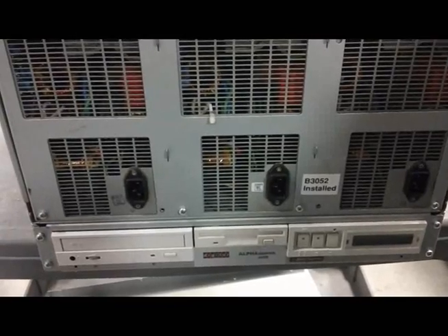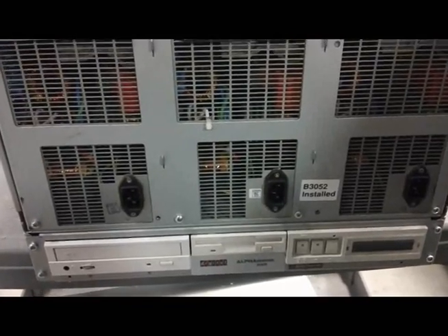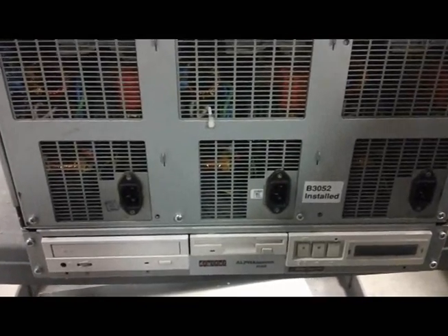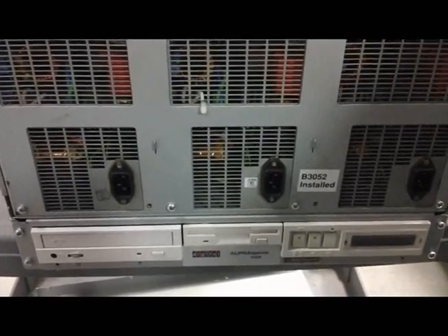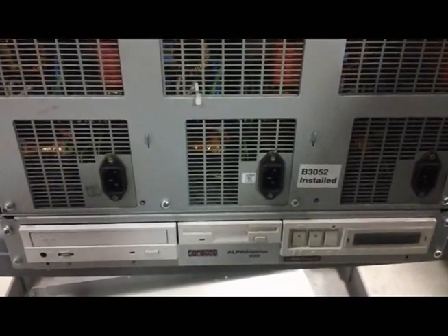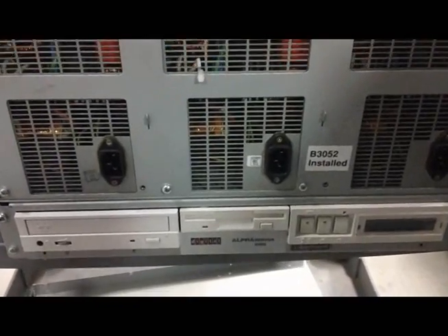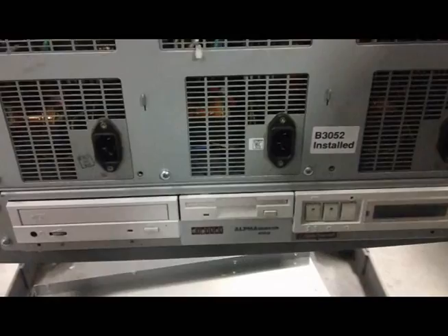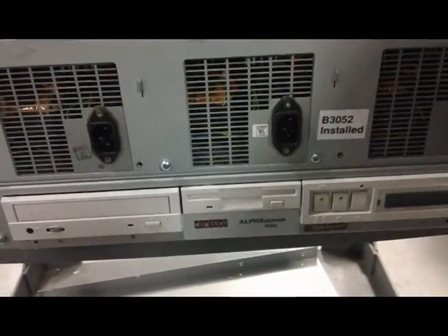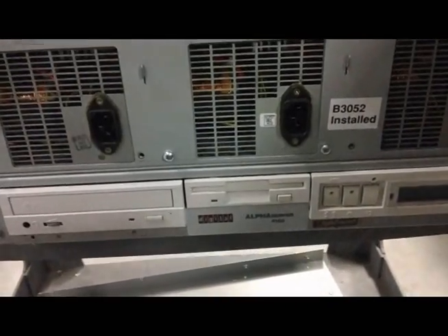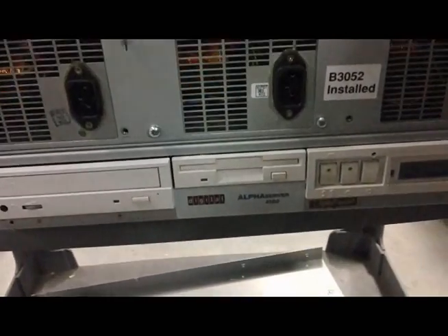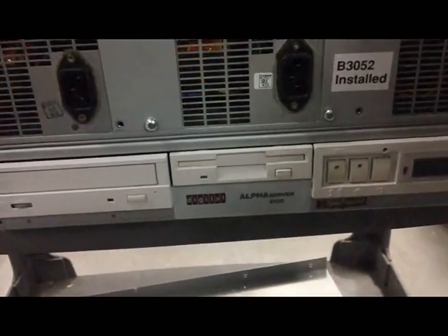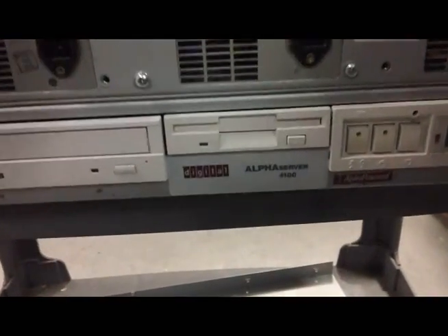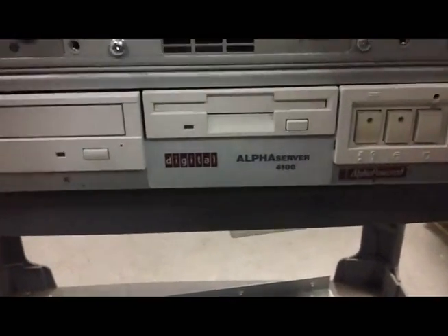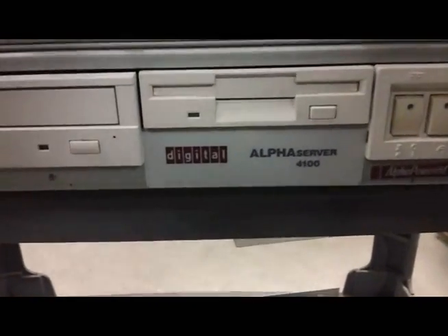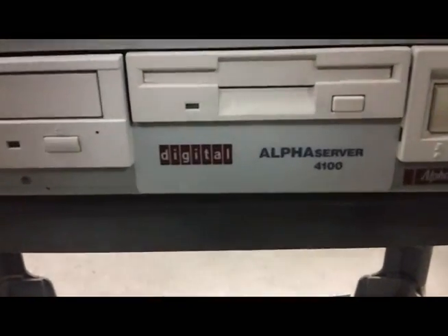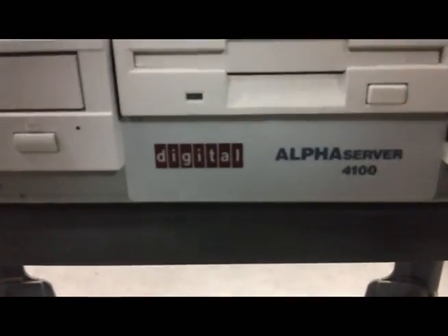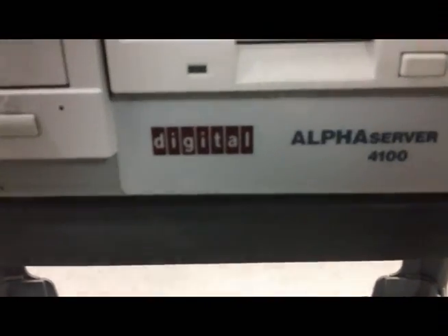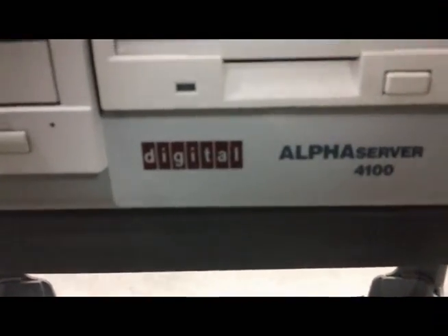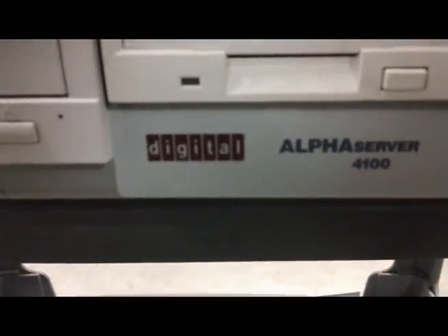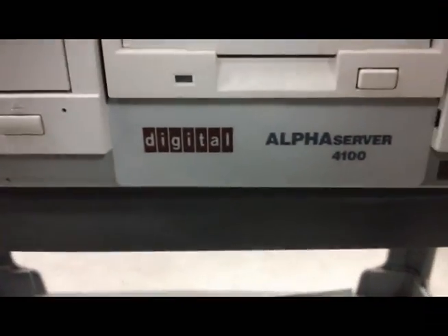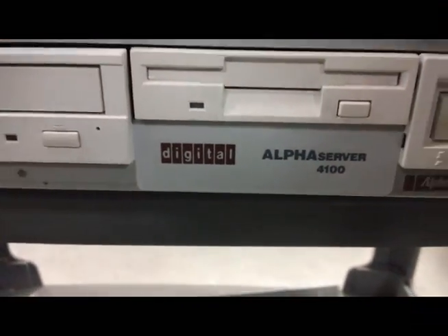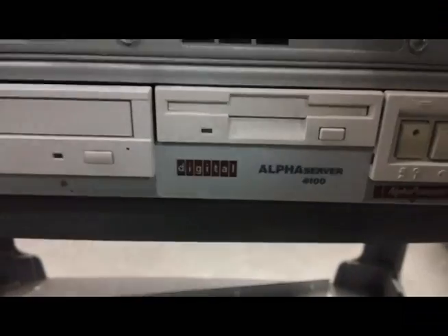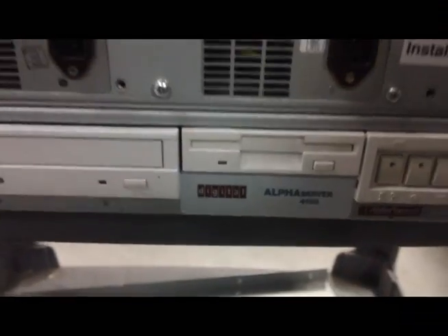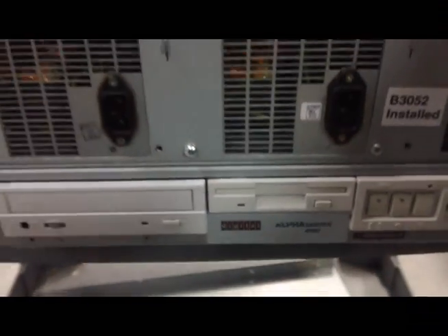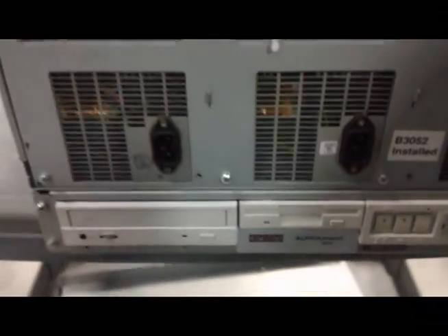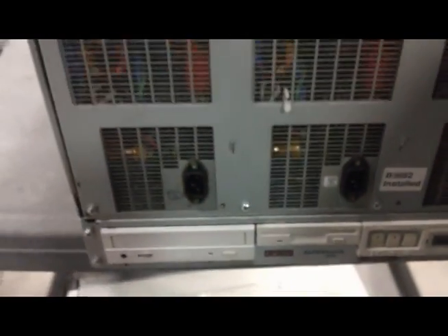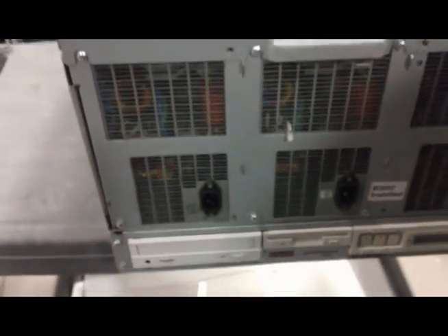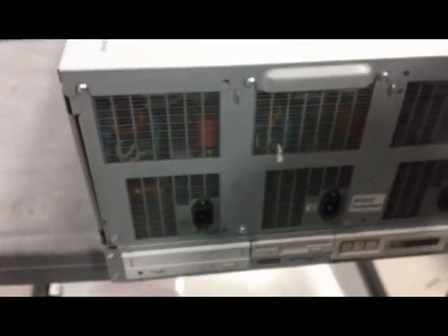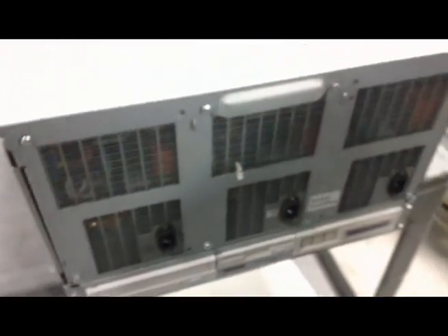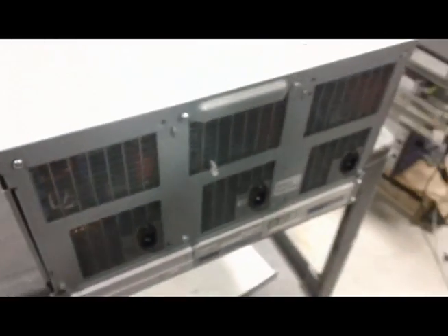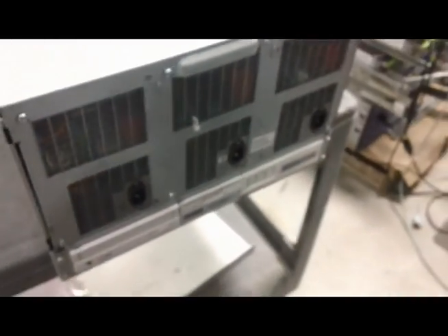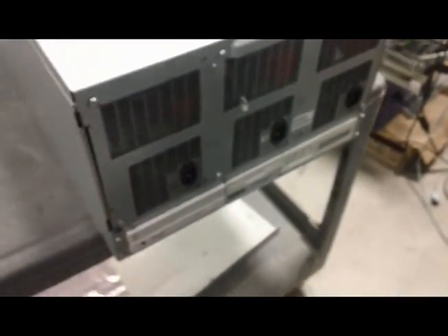Today we're going to take a look at the procedure of replacing a power supply in an Alpha Server 4100, and we have our longtime veteran tech Andrew Fieger here, and he's going to go ahead and start the process.